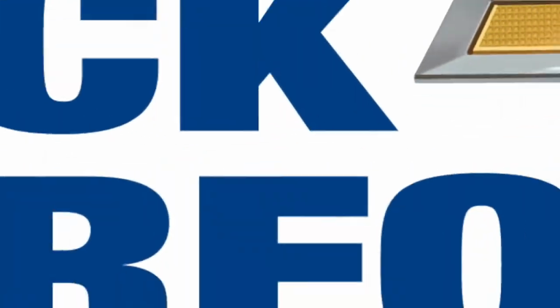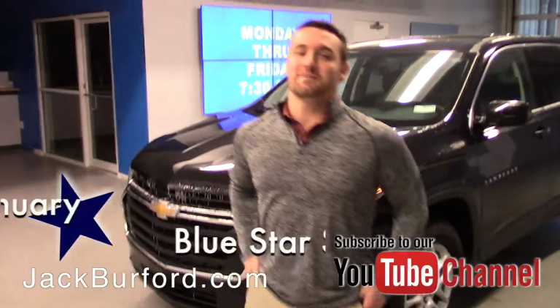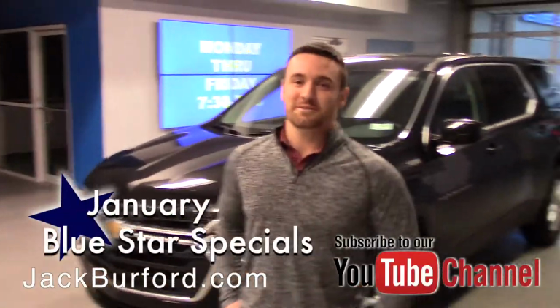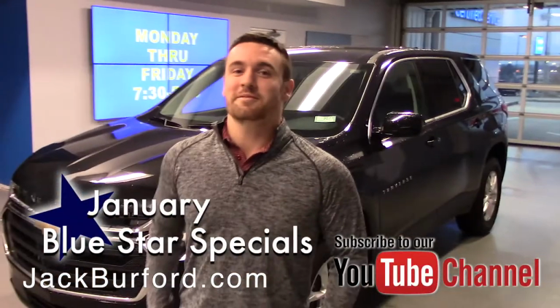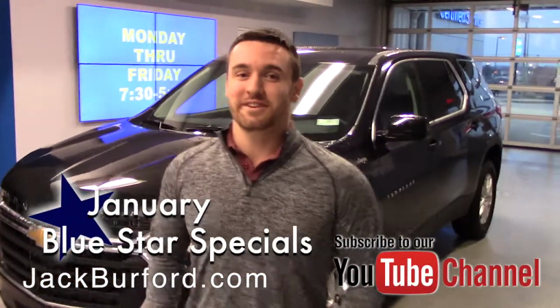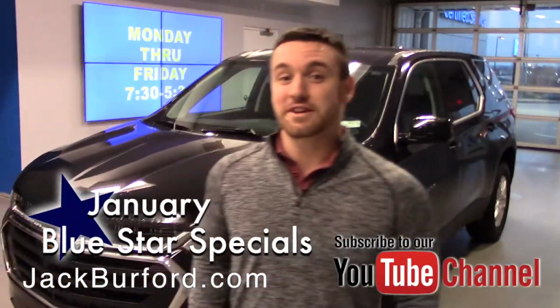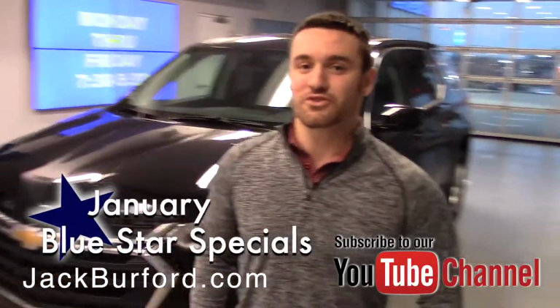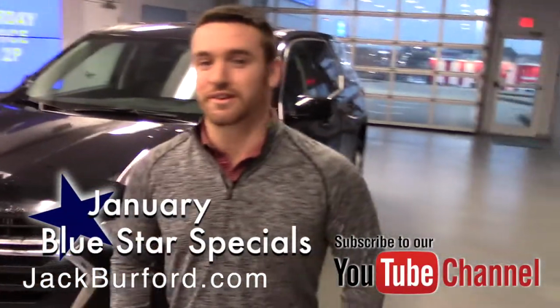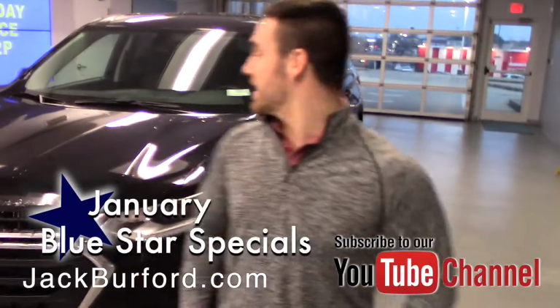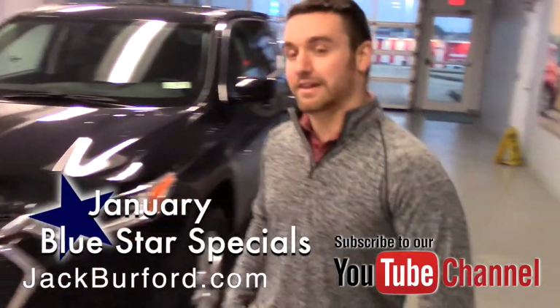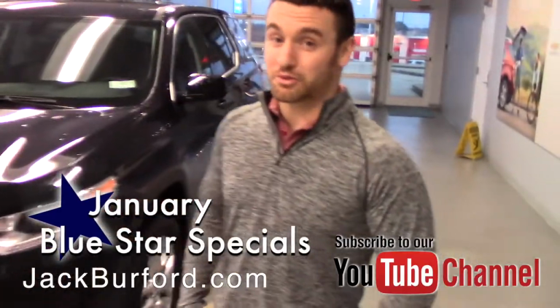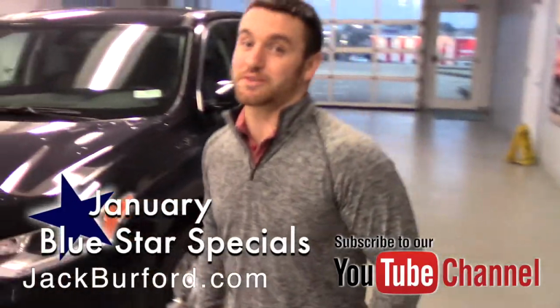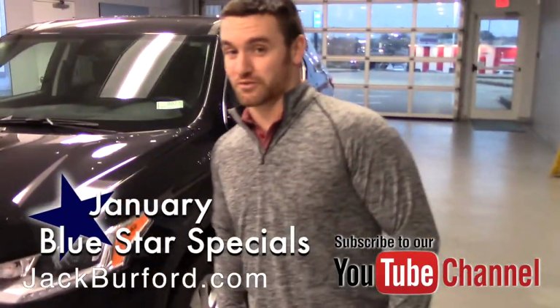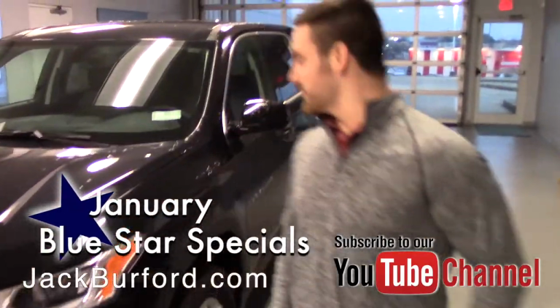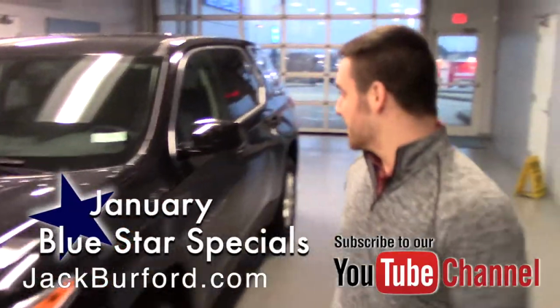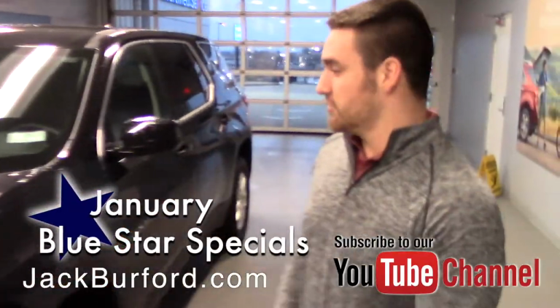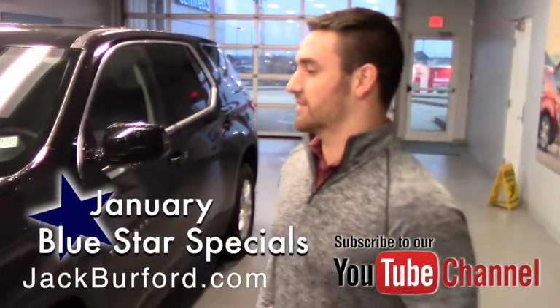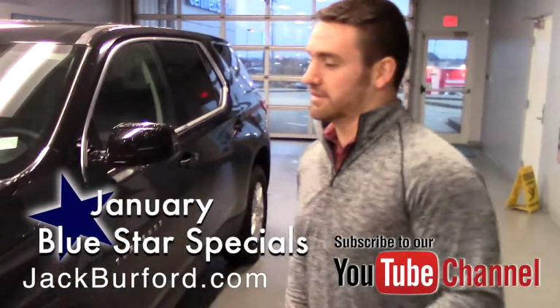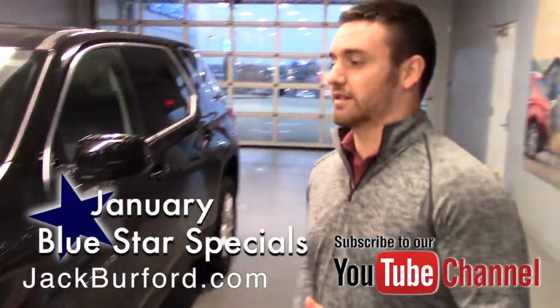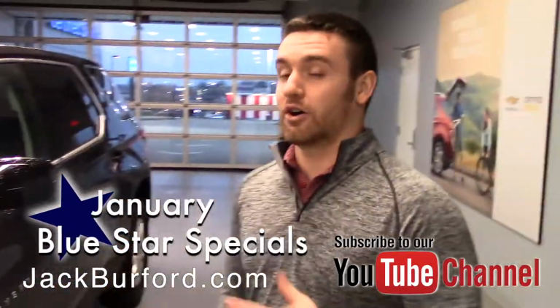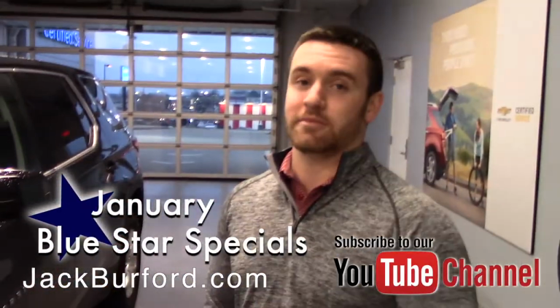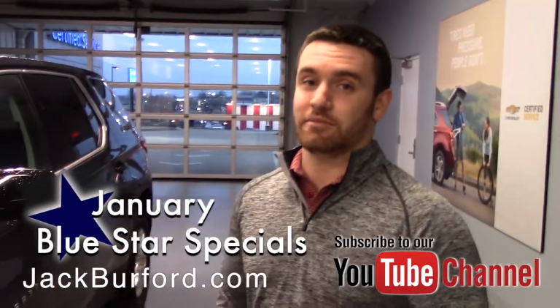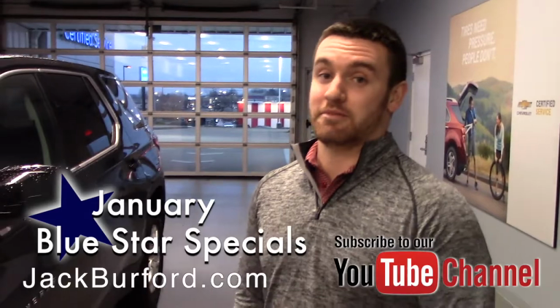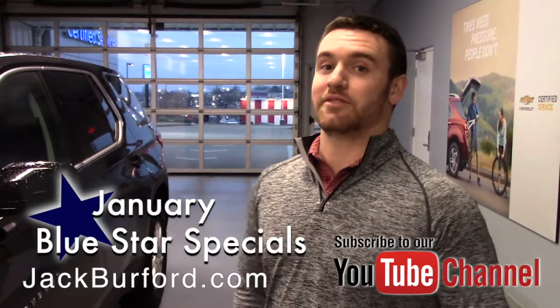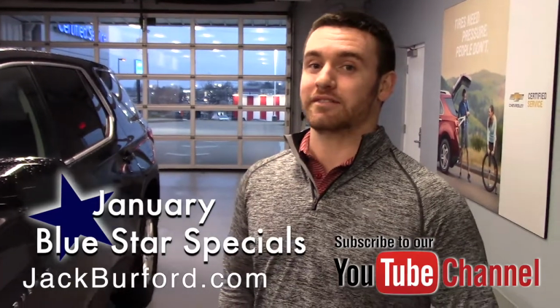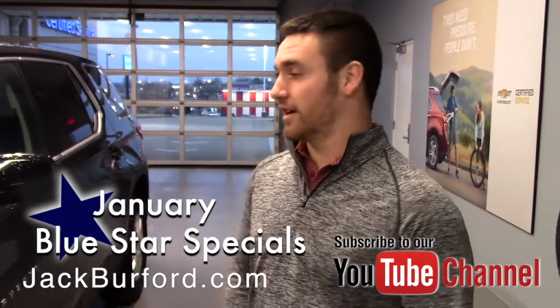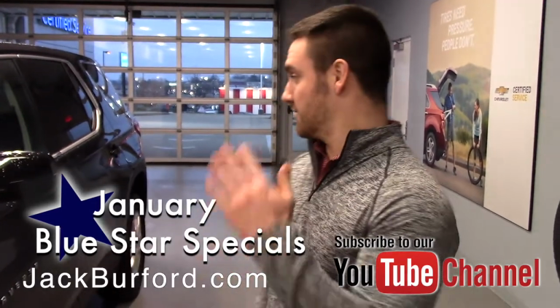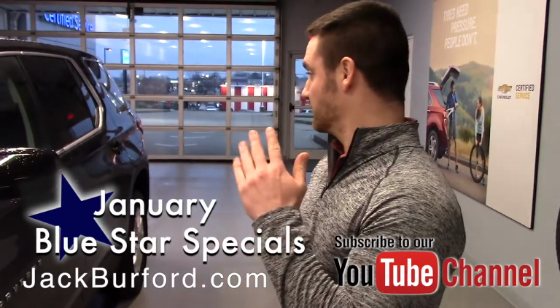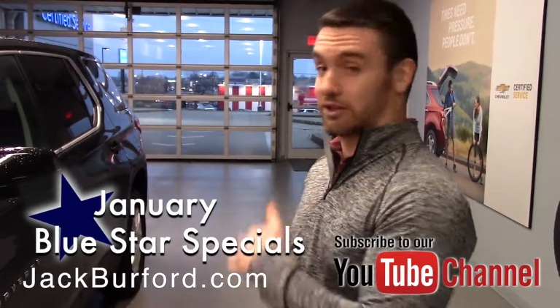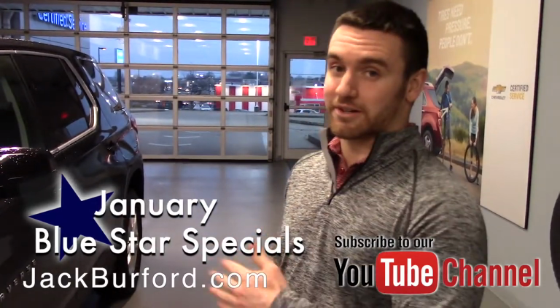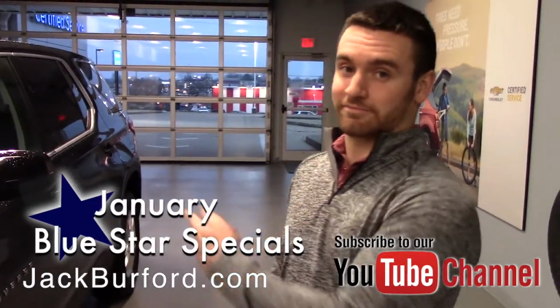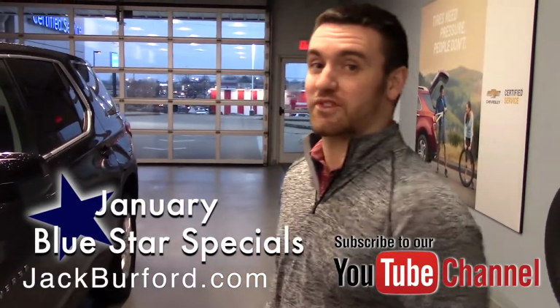What's up guys, Wes Cummins here again at Jack Burford Chevrolet and I've got another Blue Star special for you. If you want something that's going to hold a family but not be a minivan and look a lot better — the Traverse.